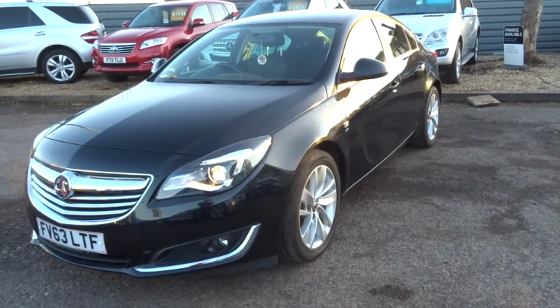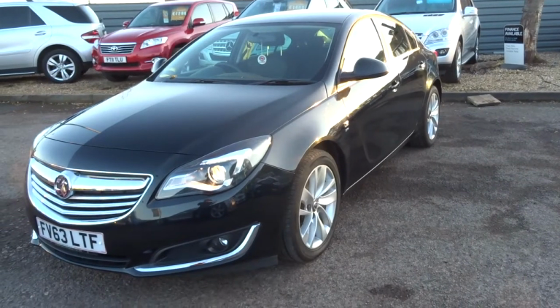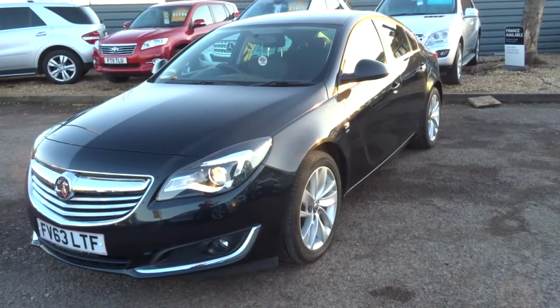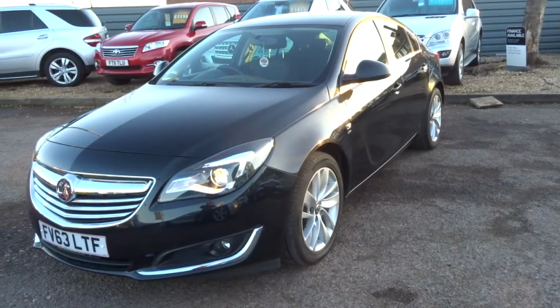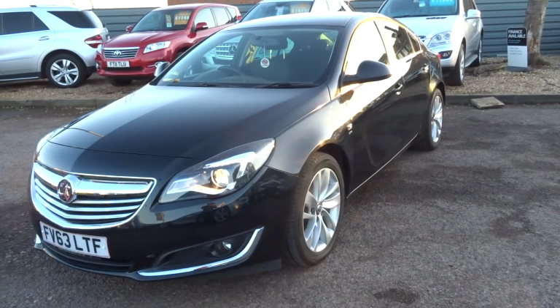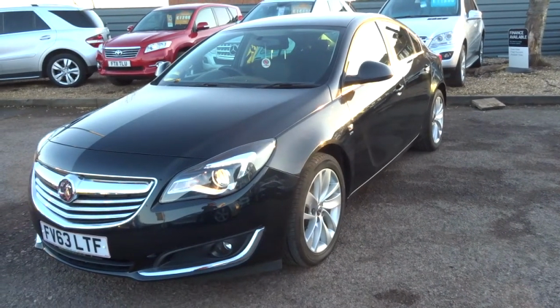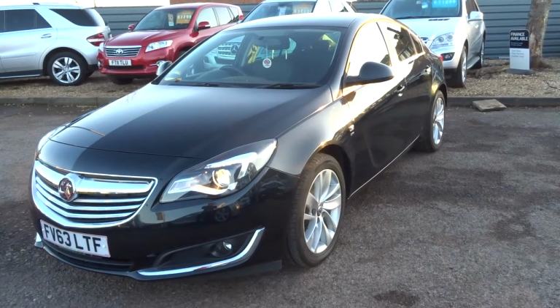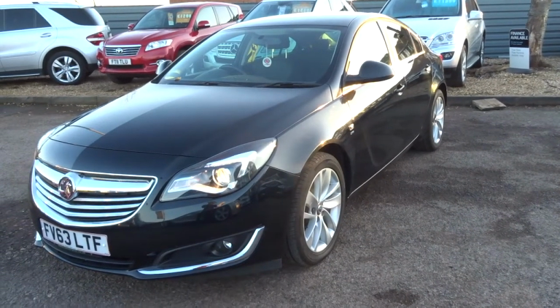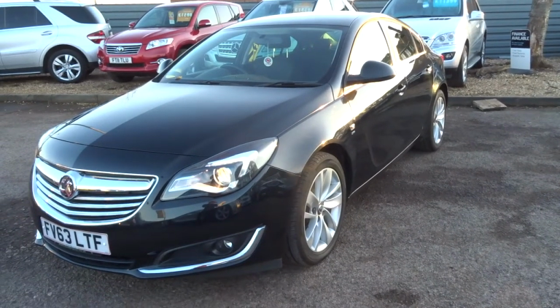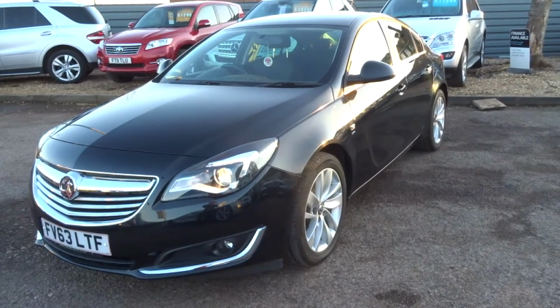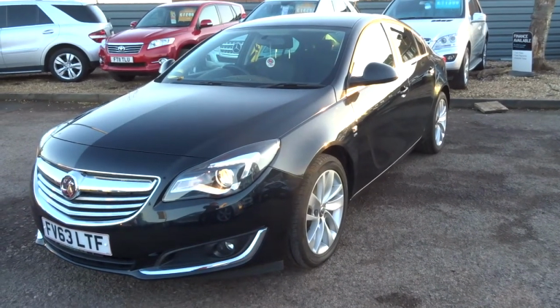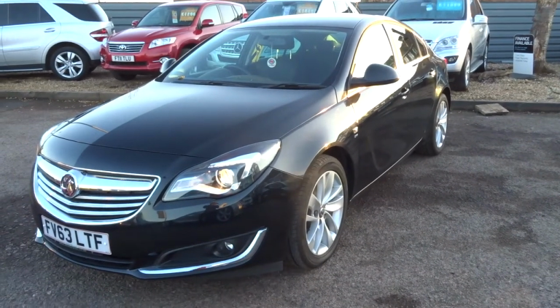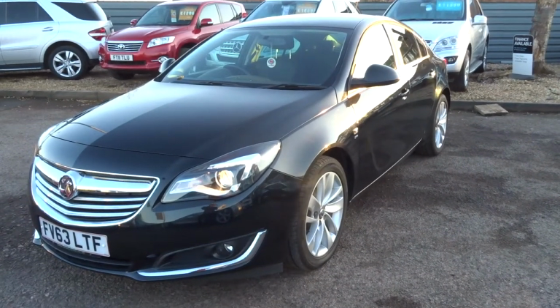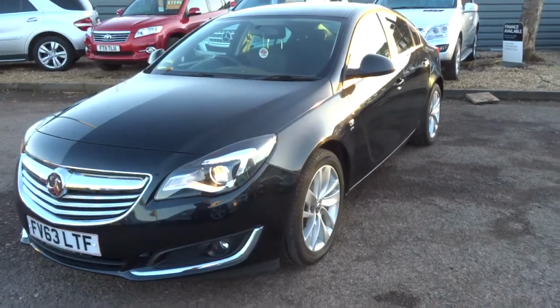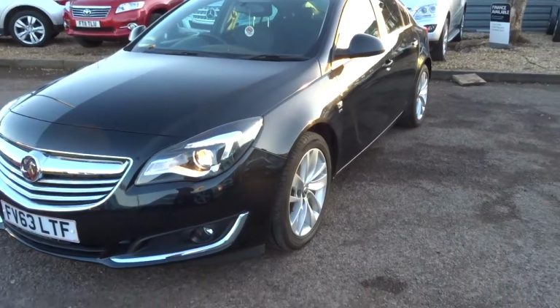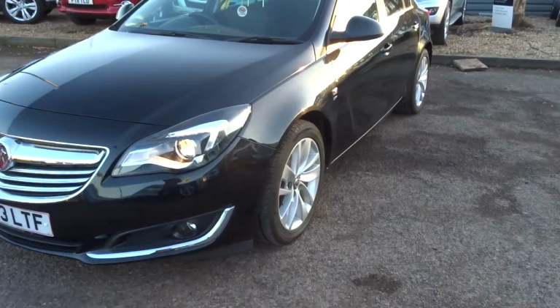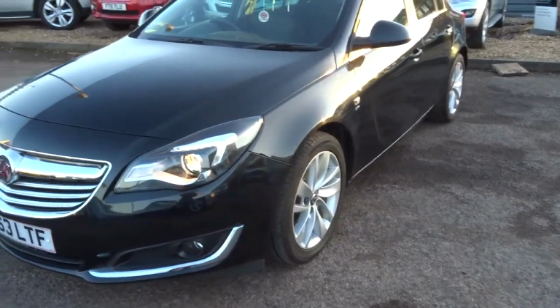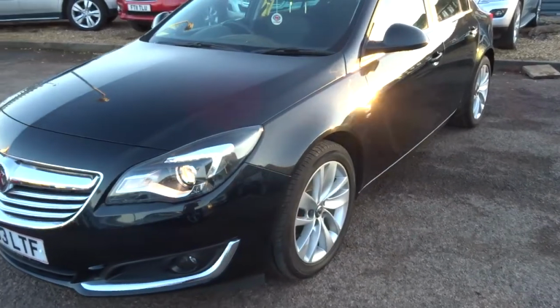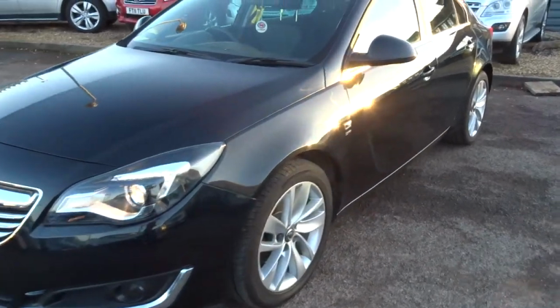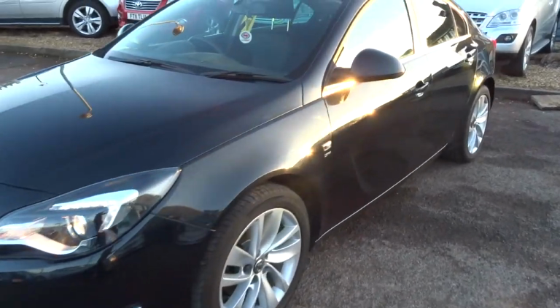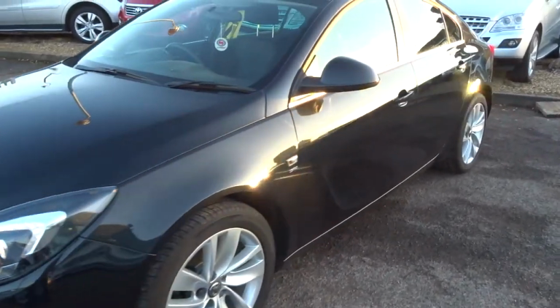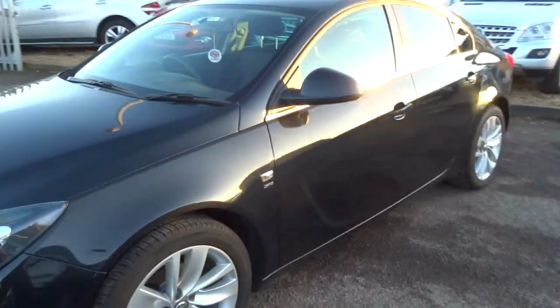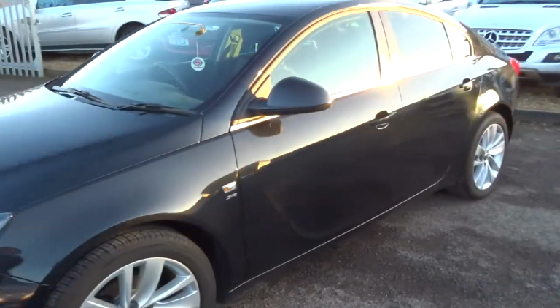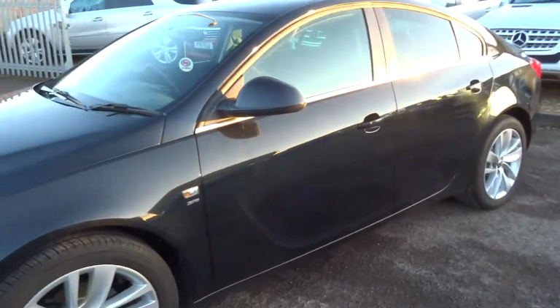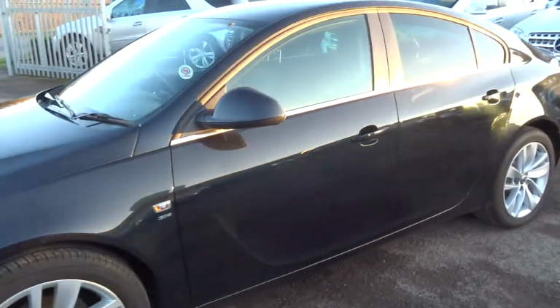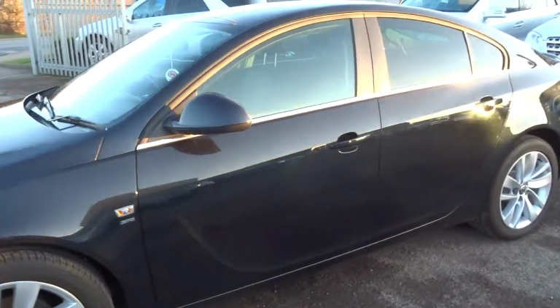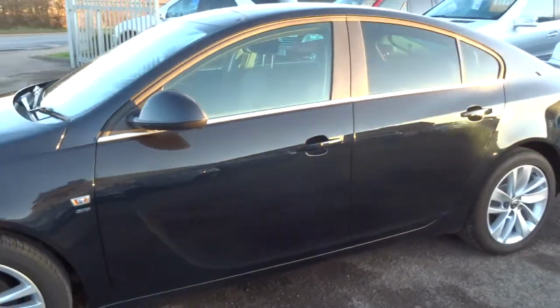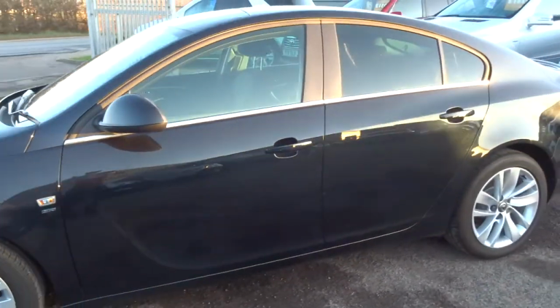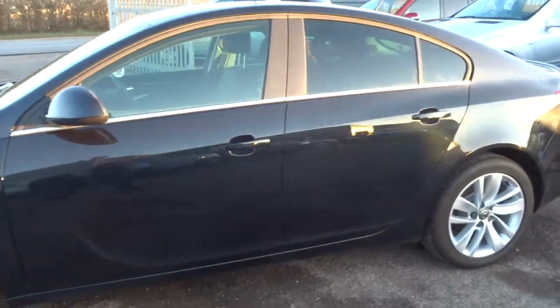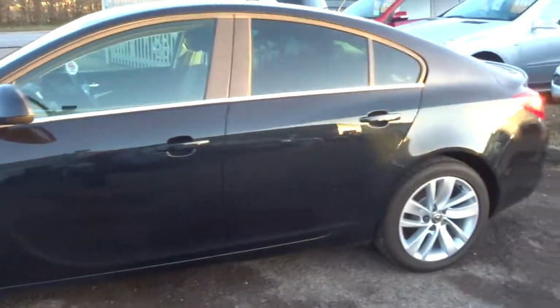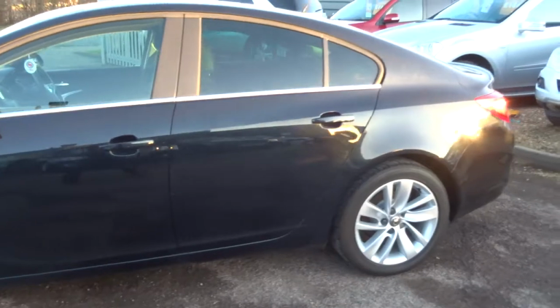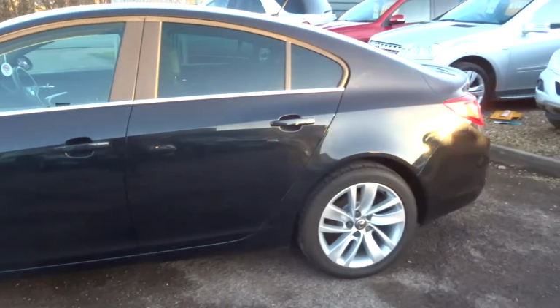Welcome to Country Car, my name's Tom. Here we have a beautiful Vauxhall Insignia. I'm going to give you a walk around the car and show a few of the features and the general condition of the car.